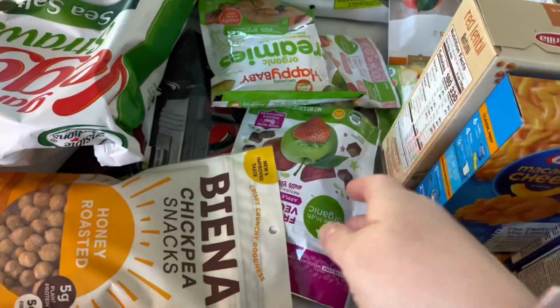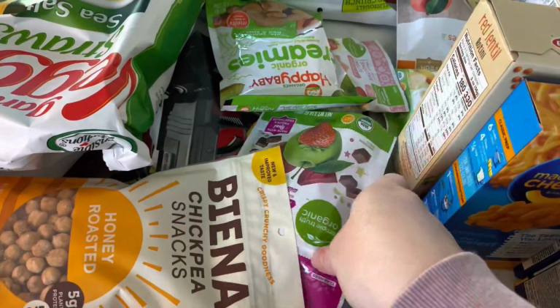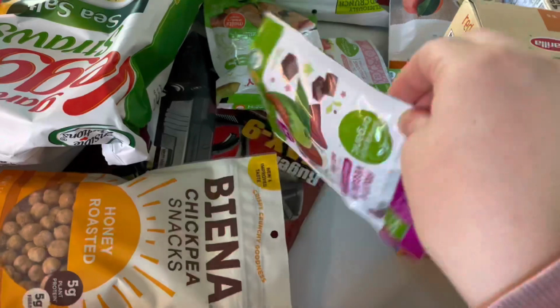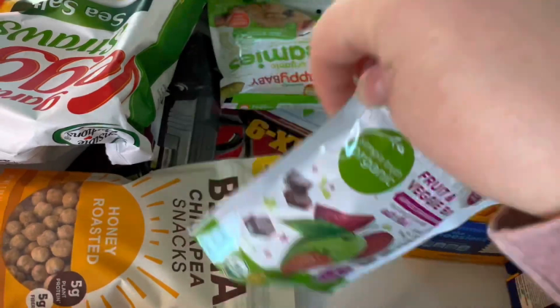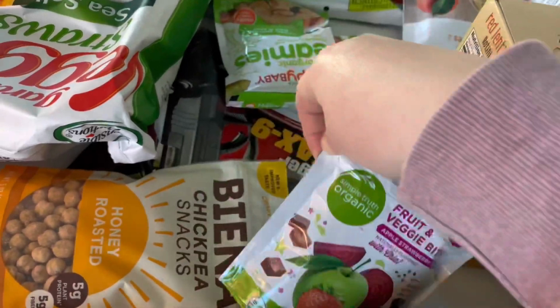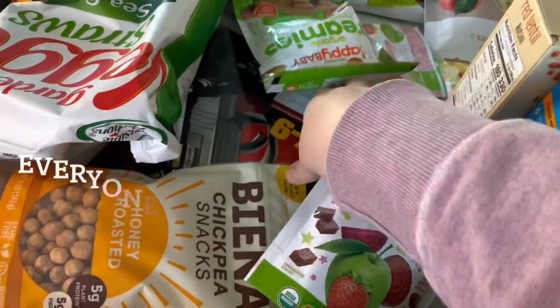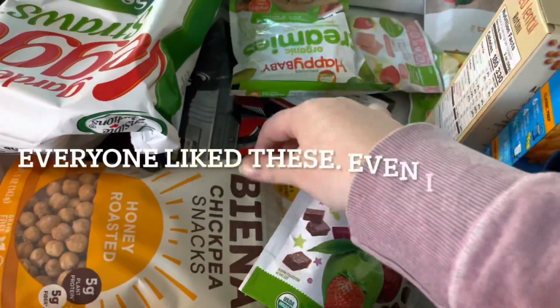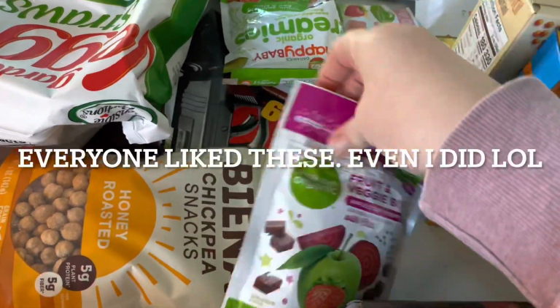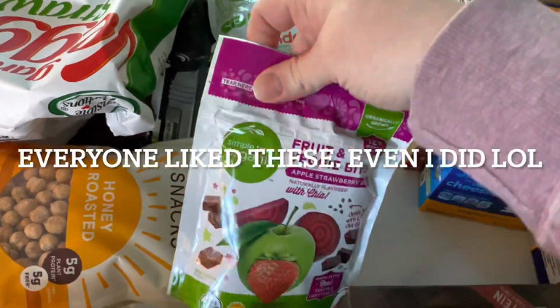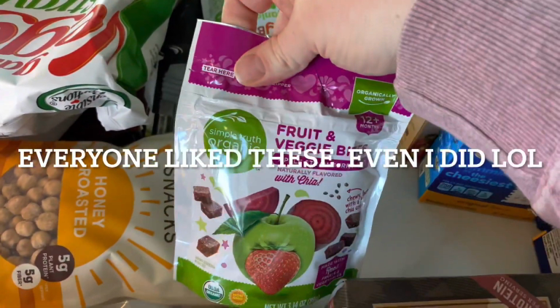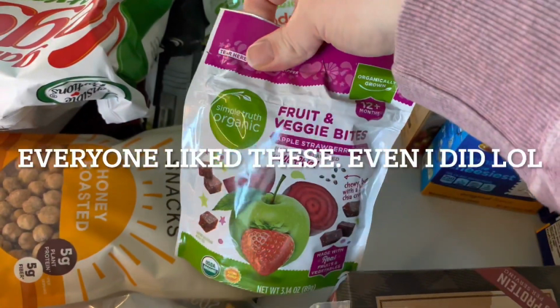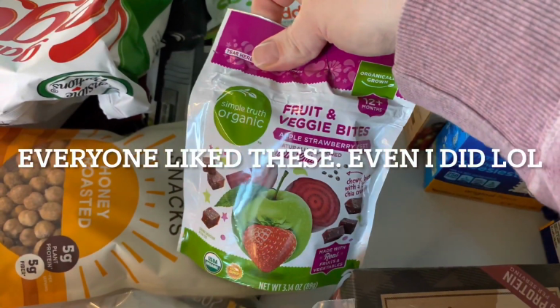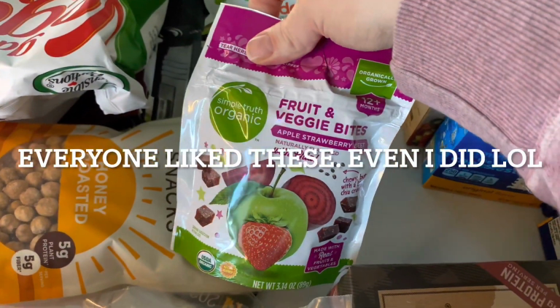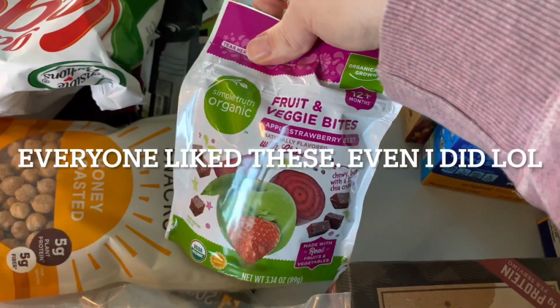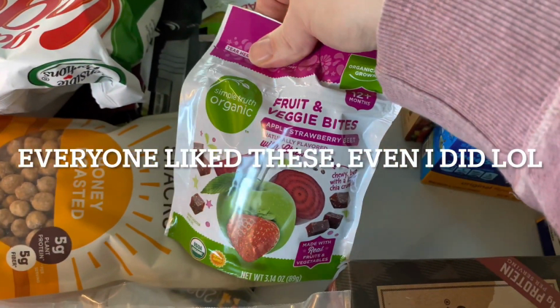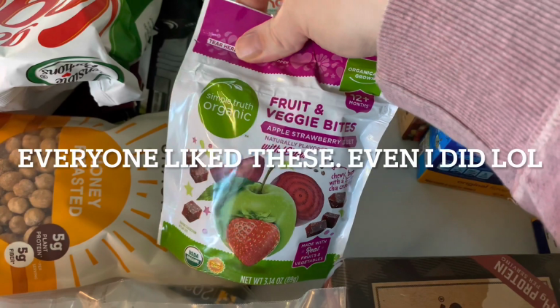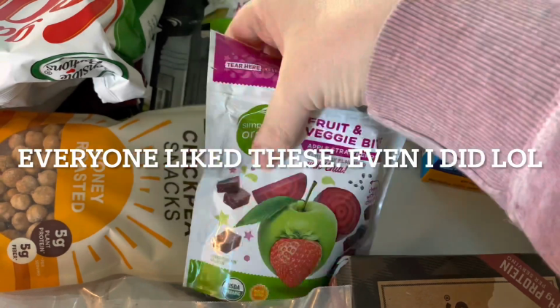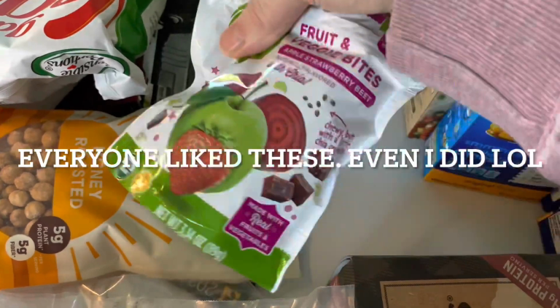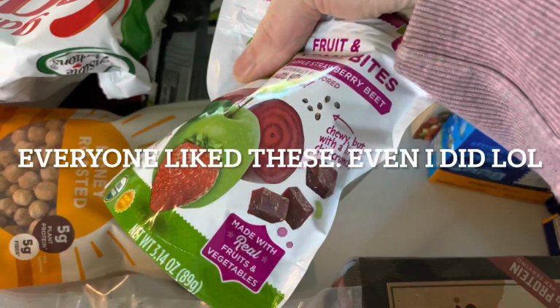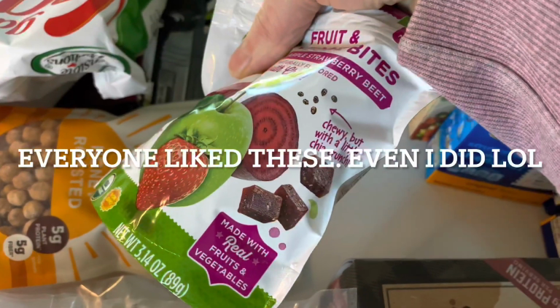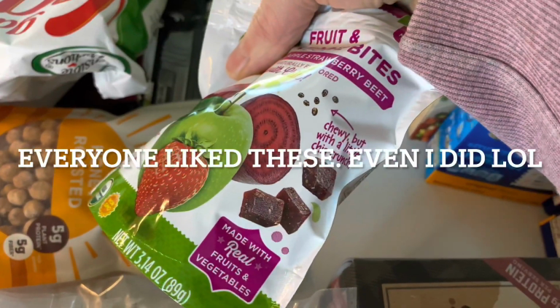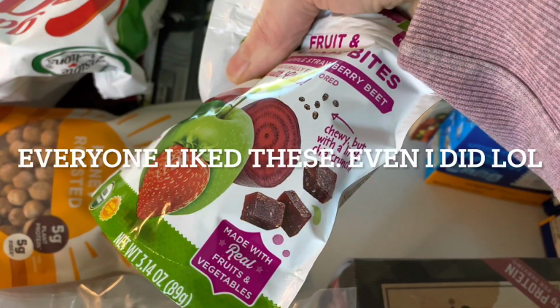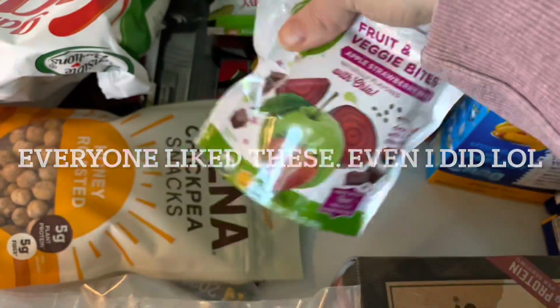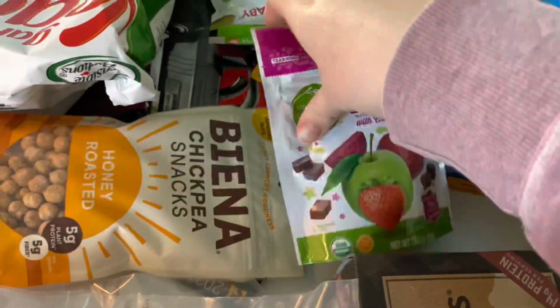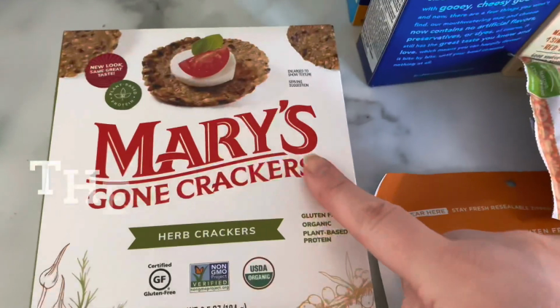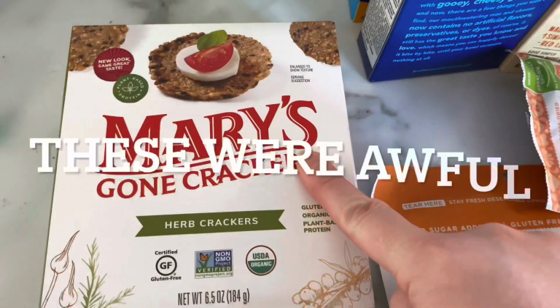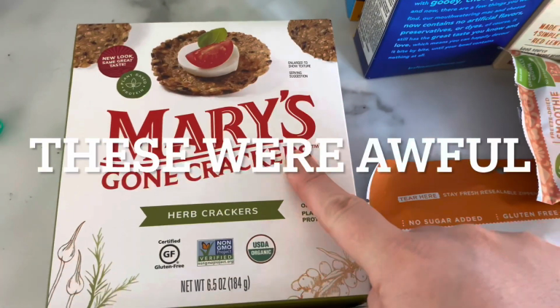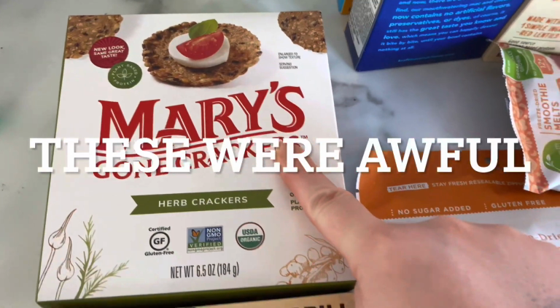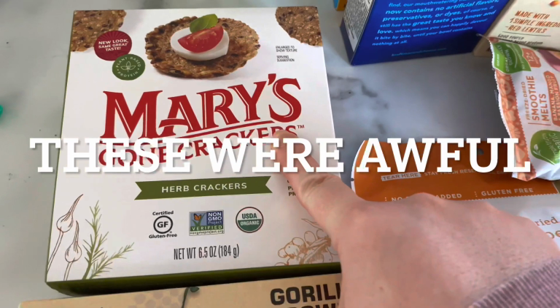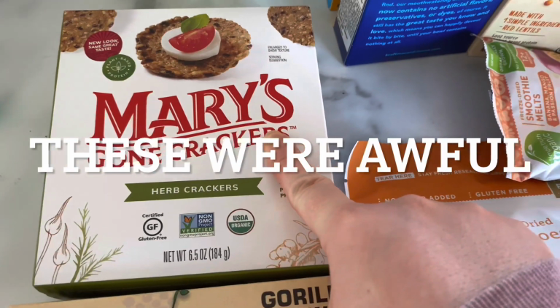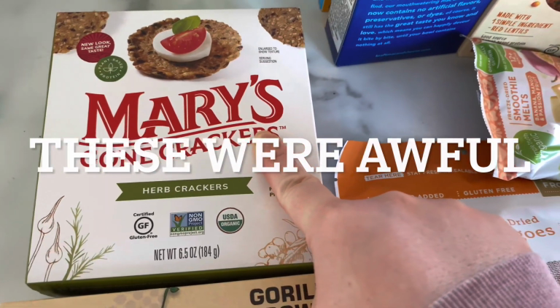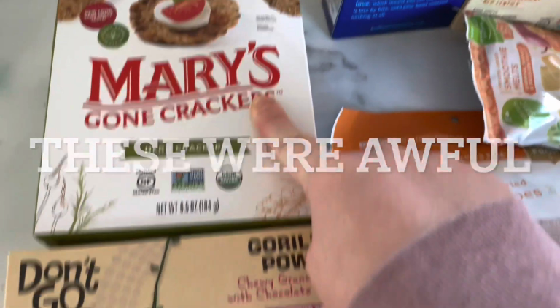I got some interesting snacks that I'll update you on across the screen. I'll write a text if we tried them and if we liked them. Fruit and veggie bites — apple, strawberry, beet. They look like chews. I got some crackers for myself for the hummus, just a little snack.